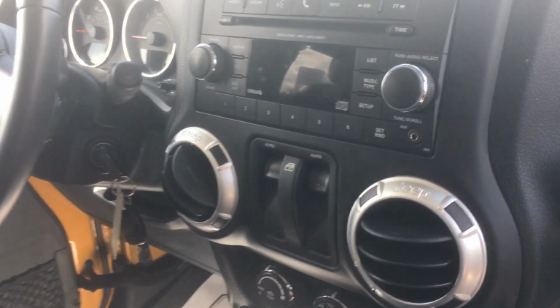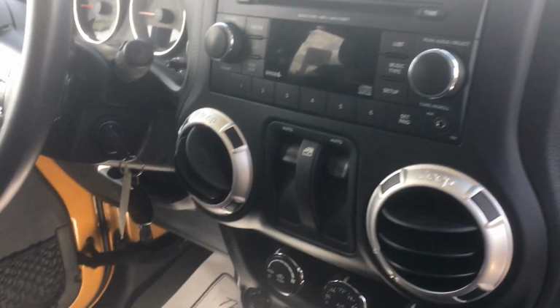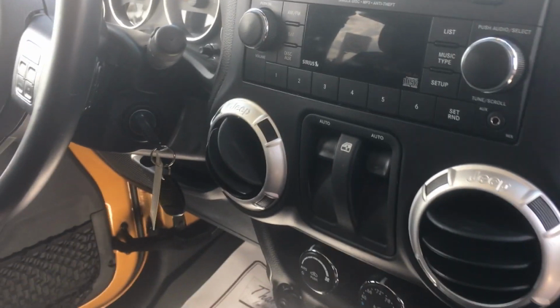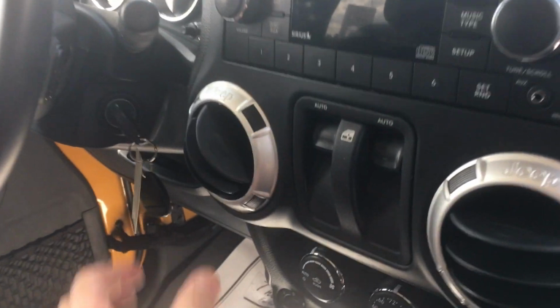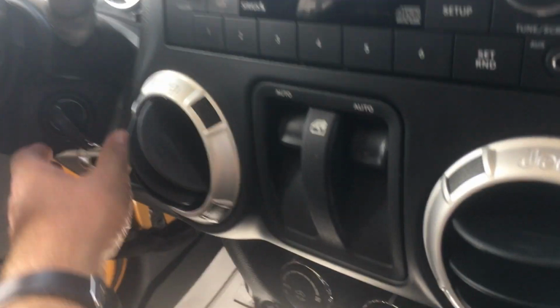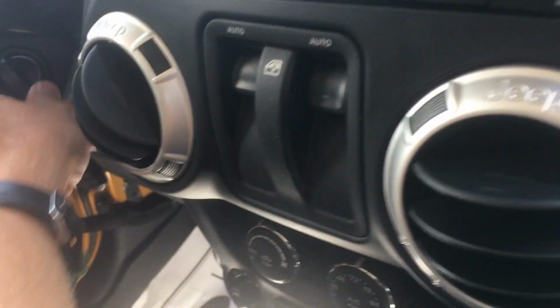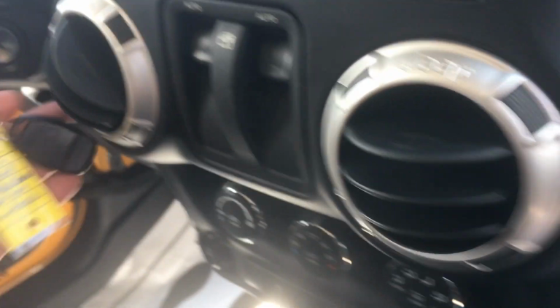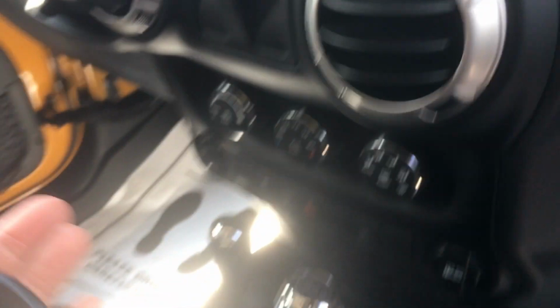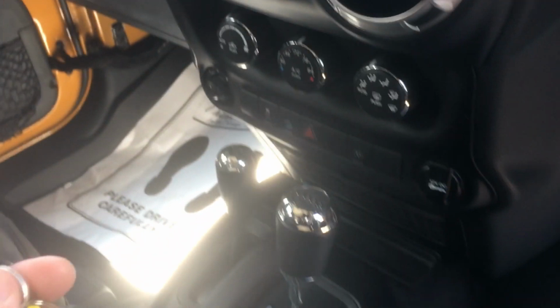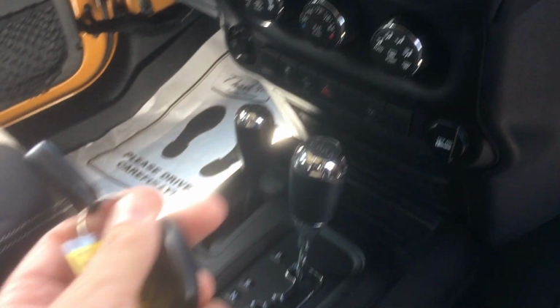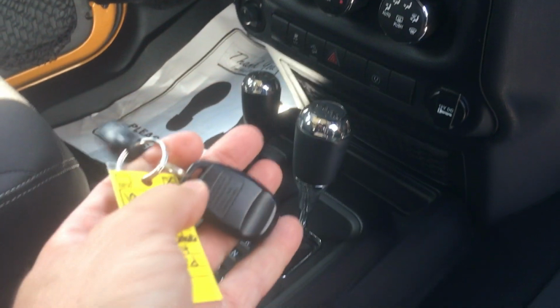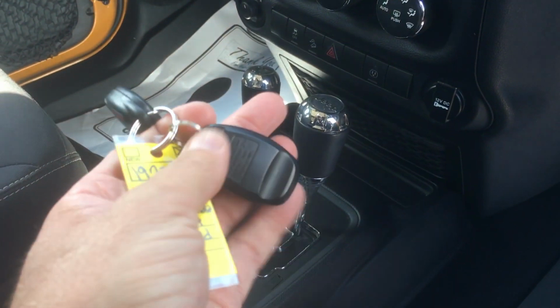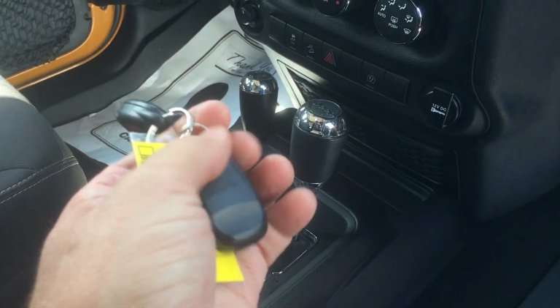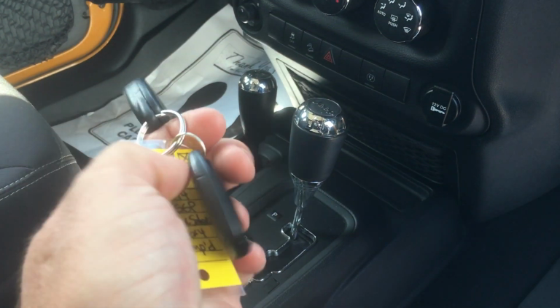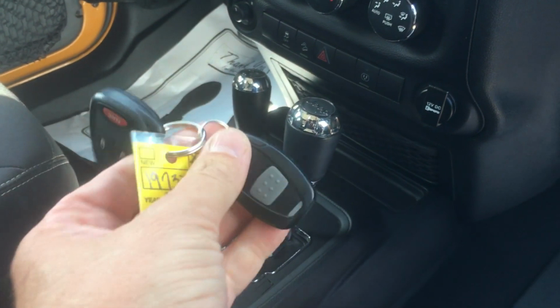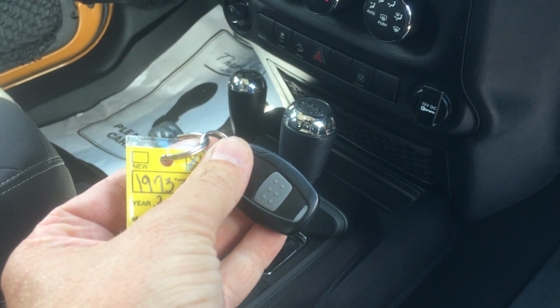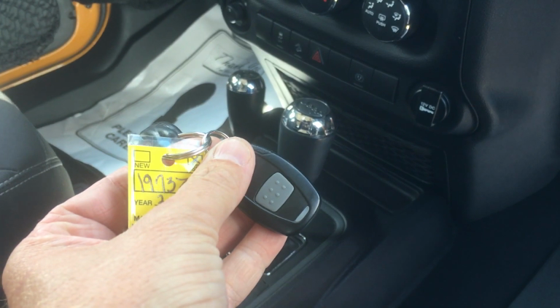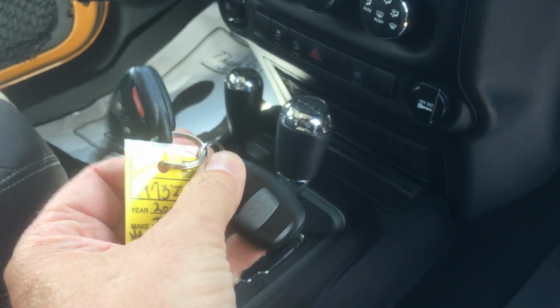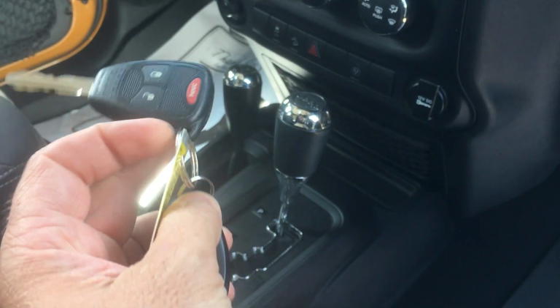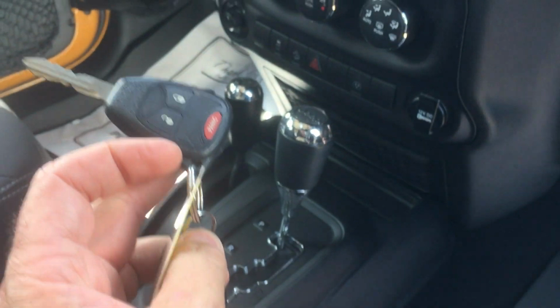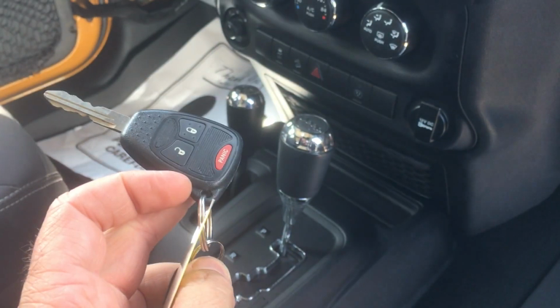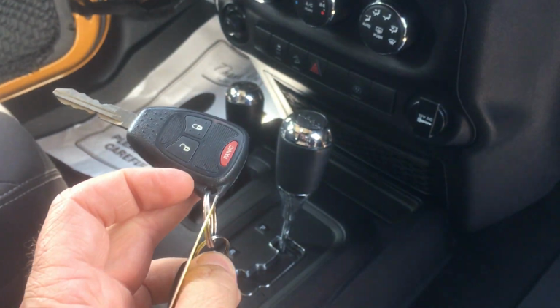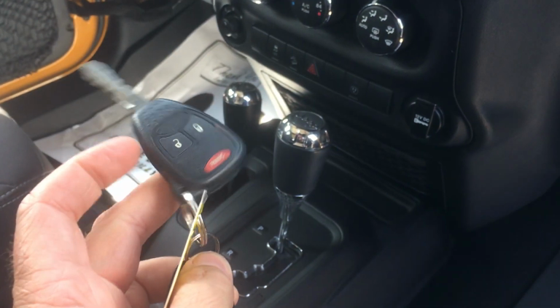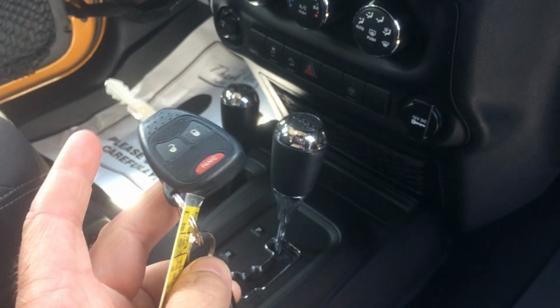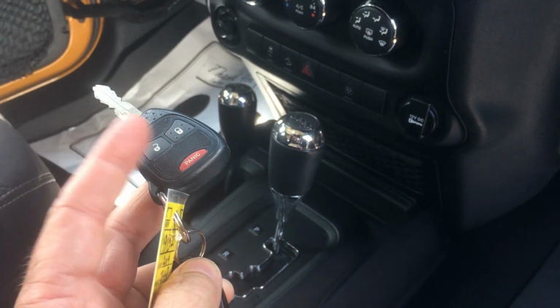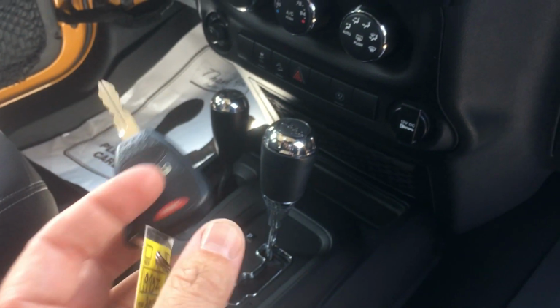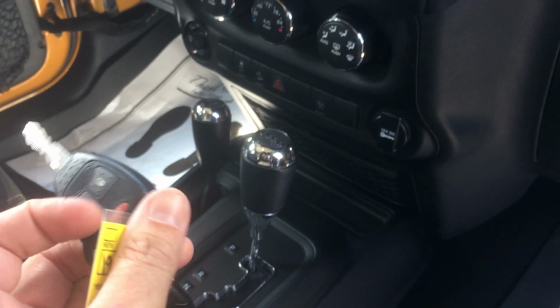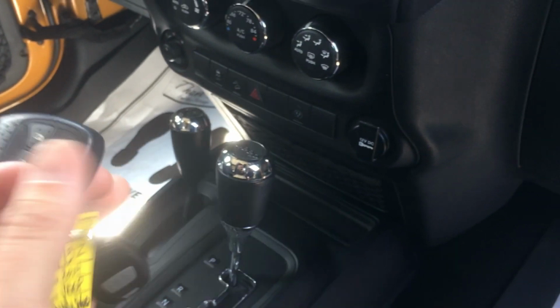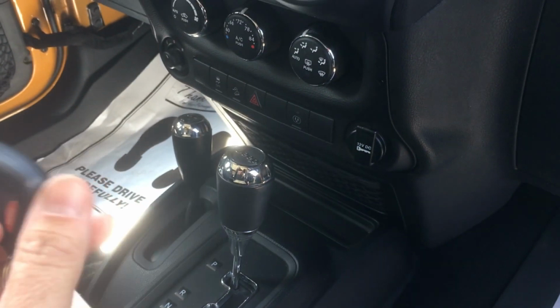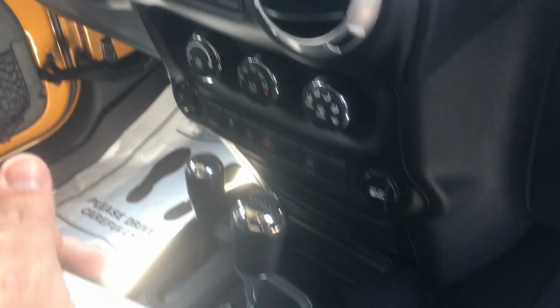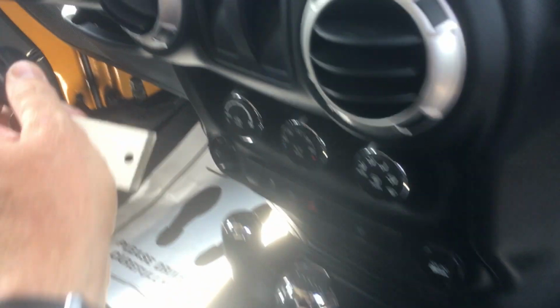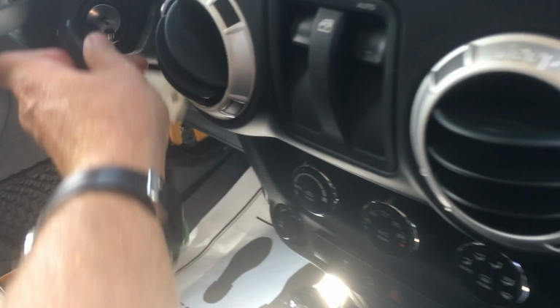This one does have remote start on it. And of course, it is a power windows, power locks, keyless entry unit.